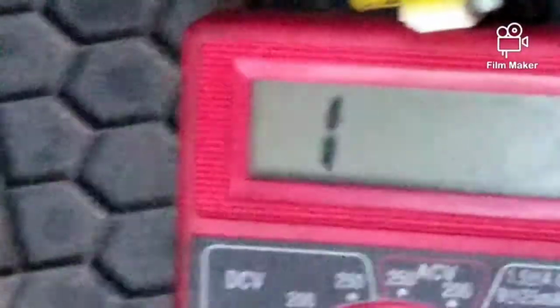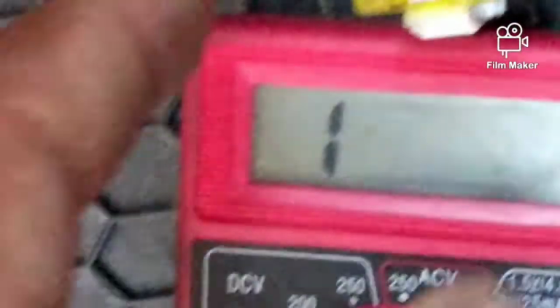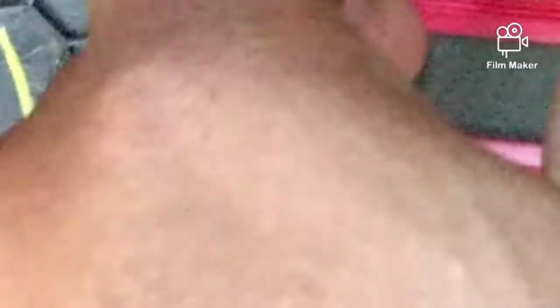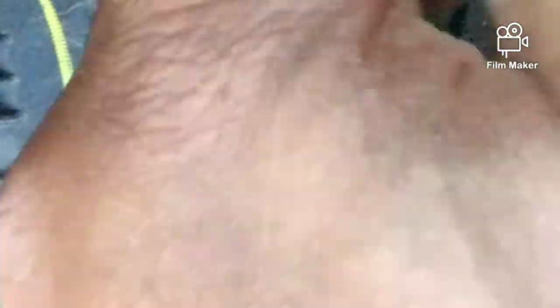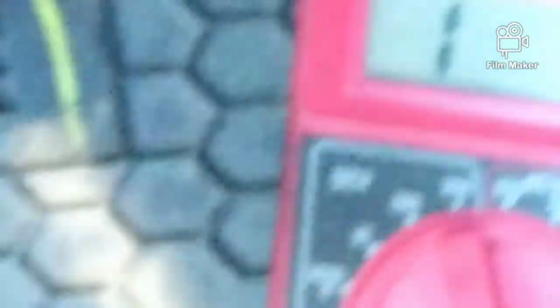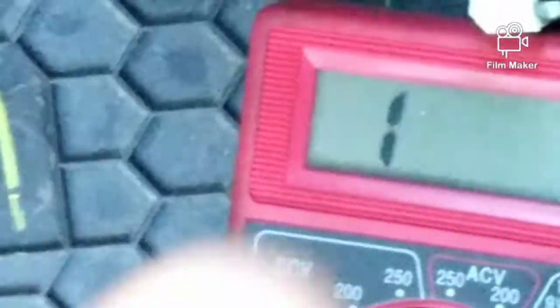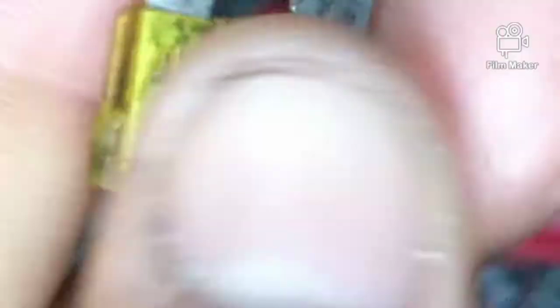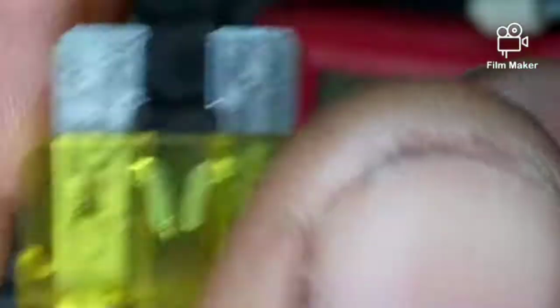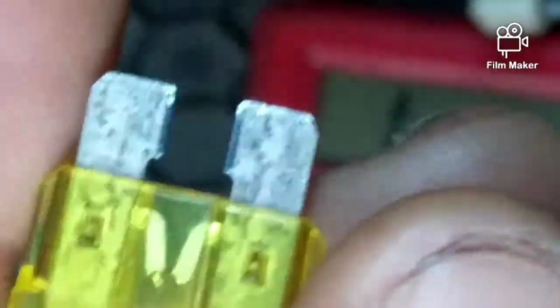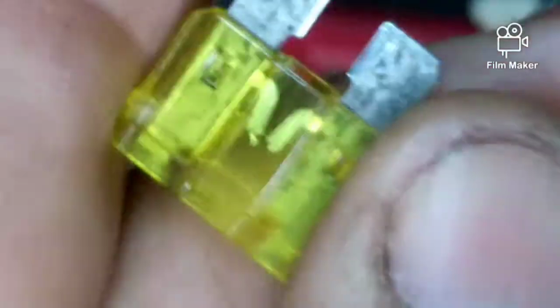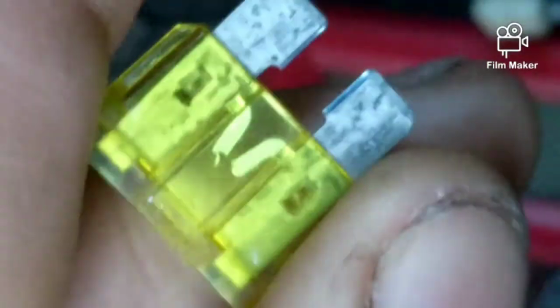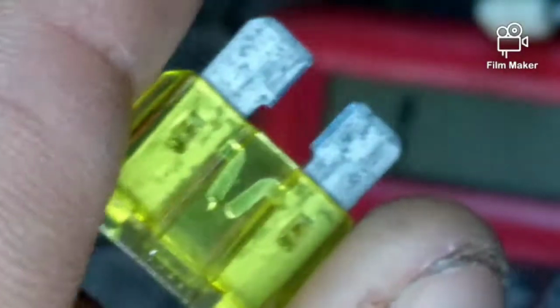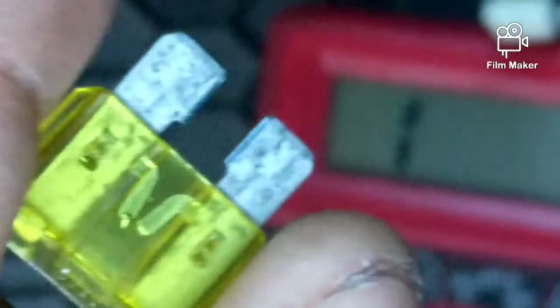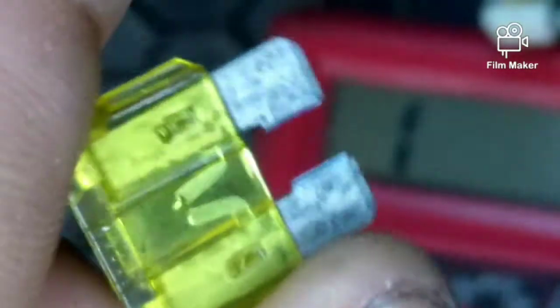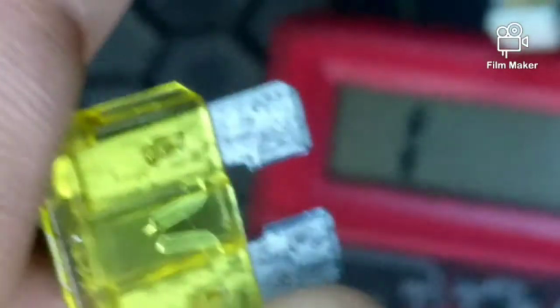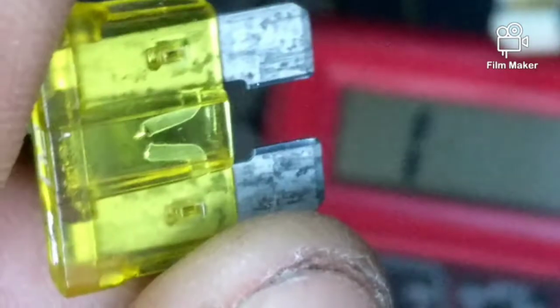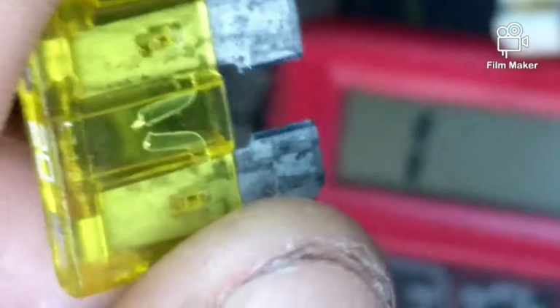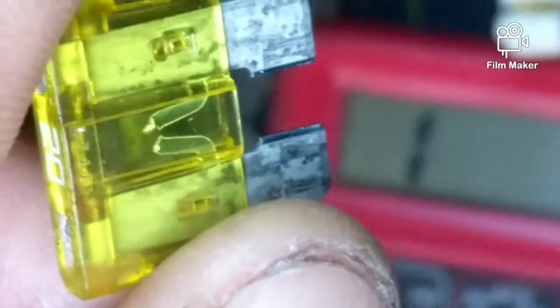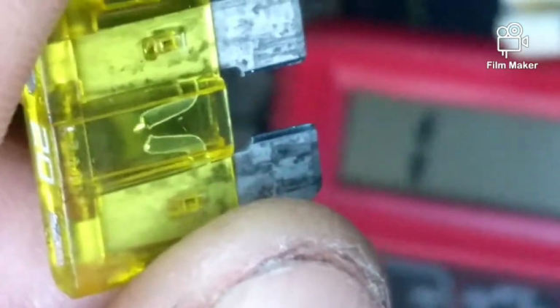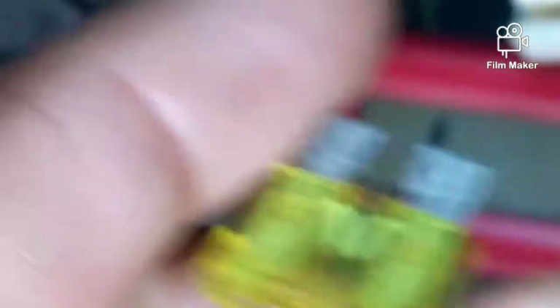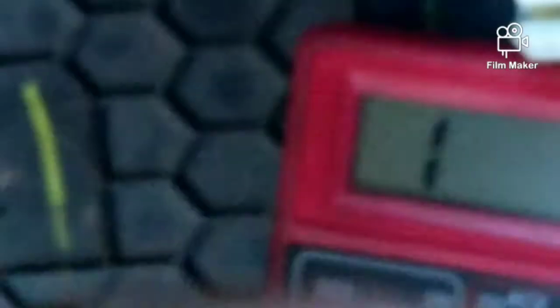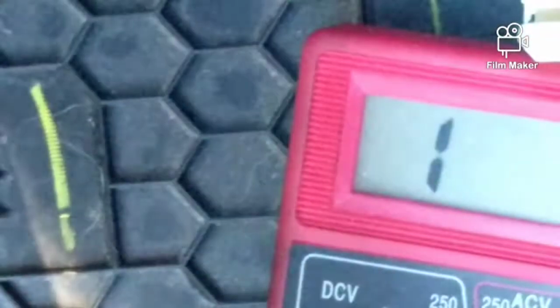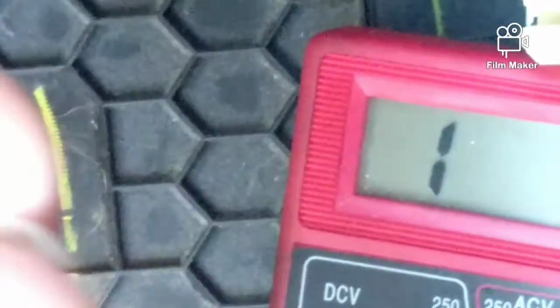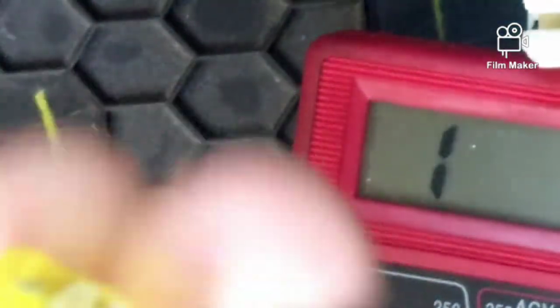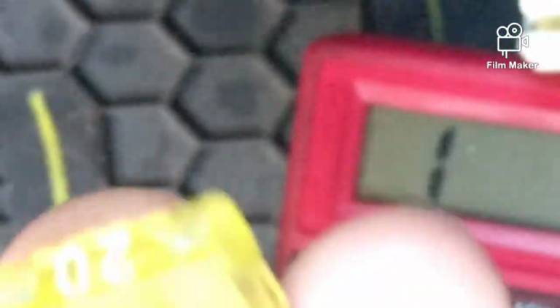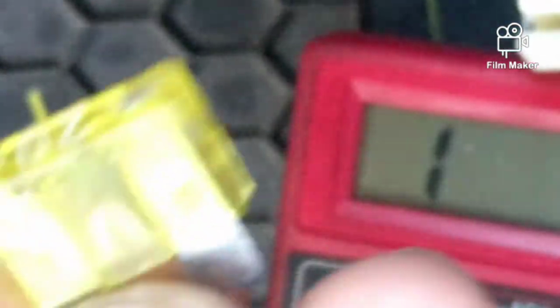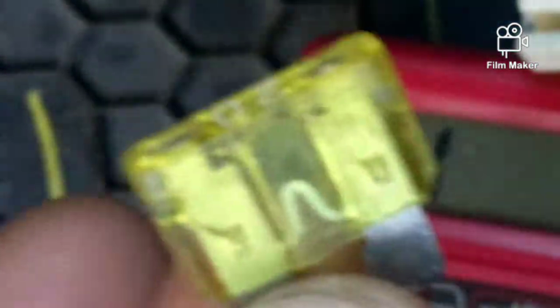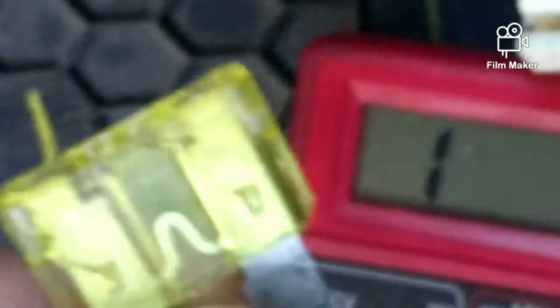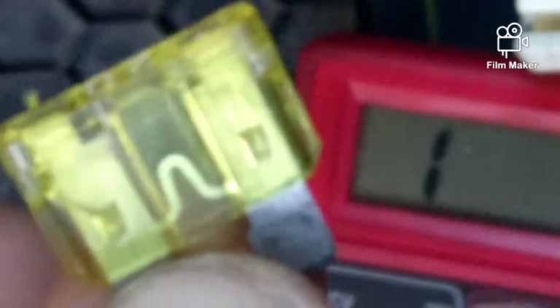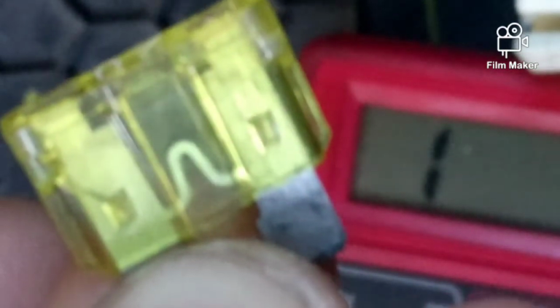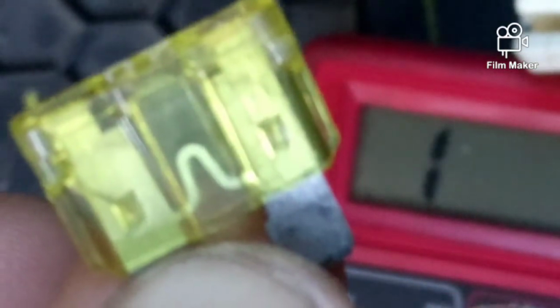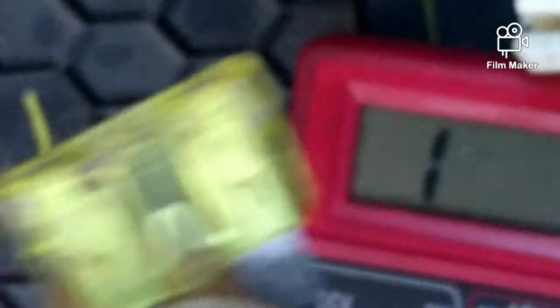Let me show you what the bad one looks like. That is the bad one when you take it out — that piece in the middle is separated. It's bad. The good one is good.